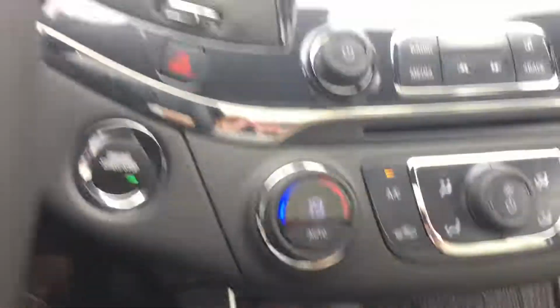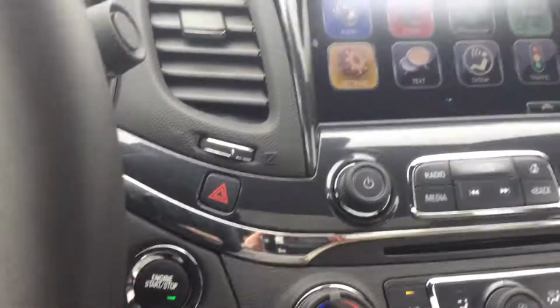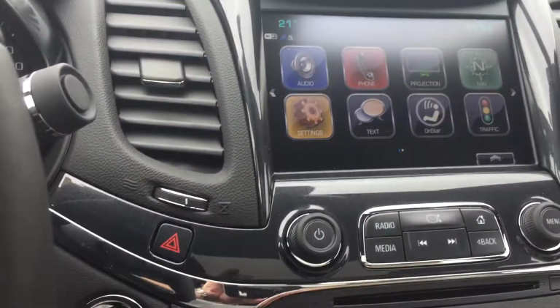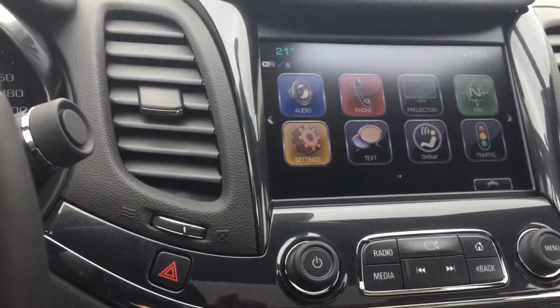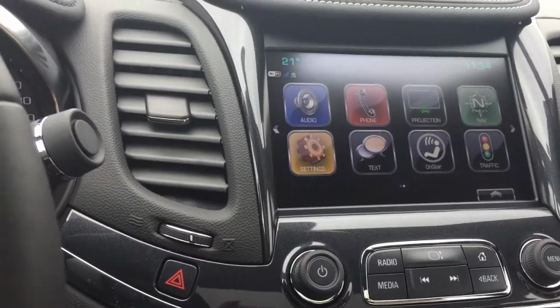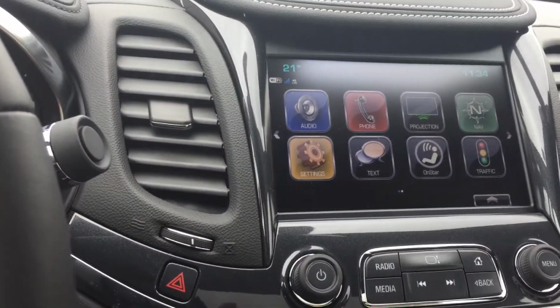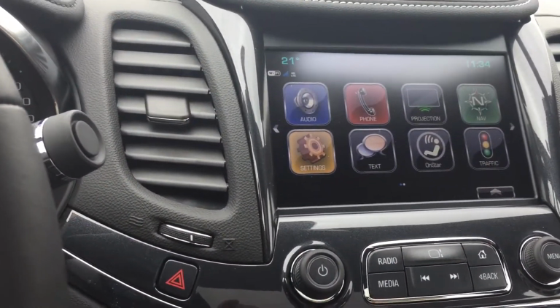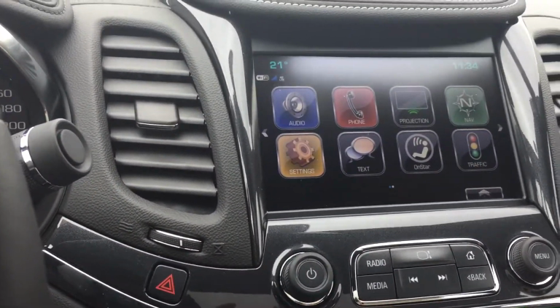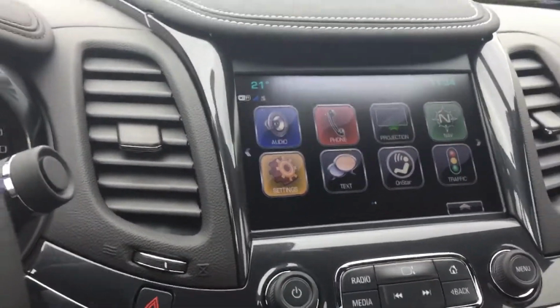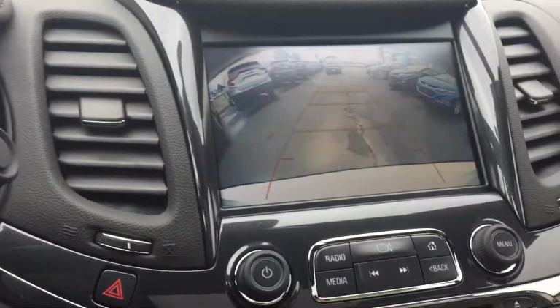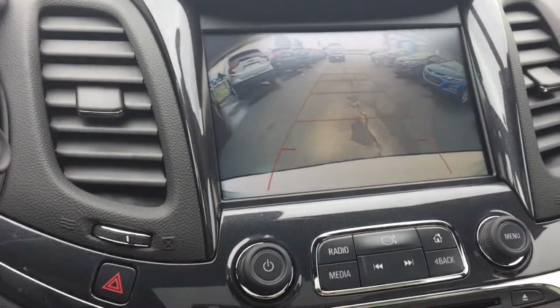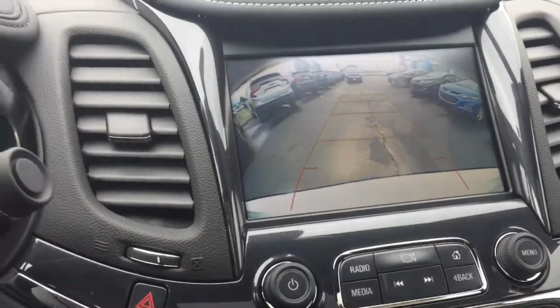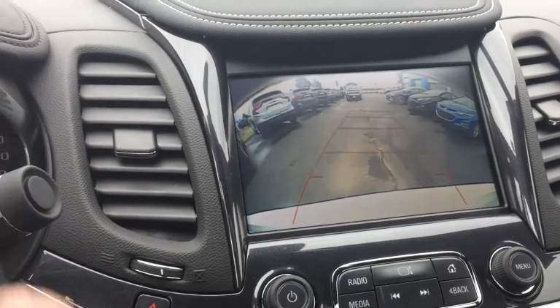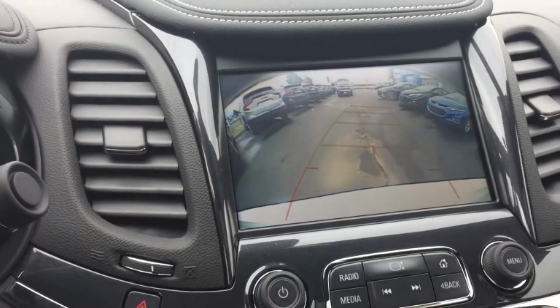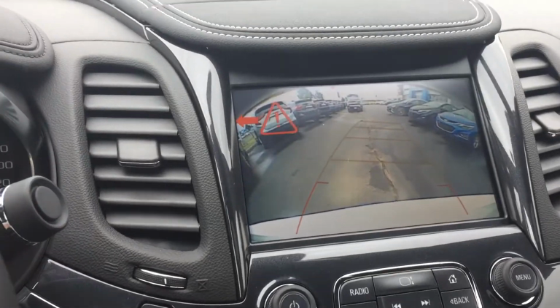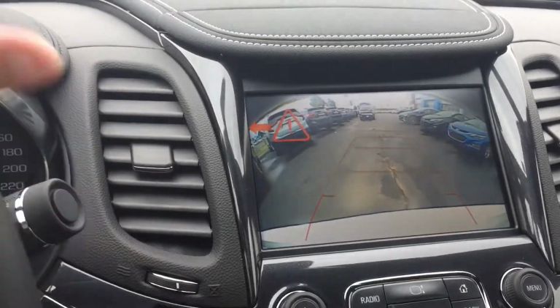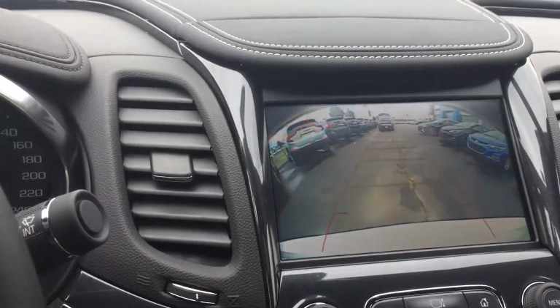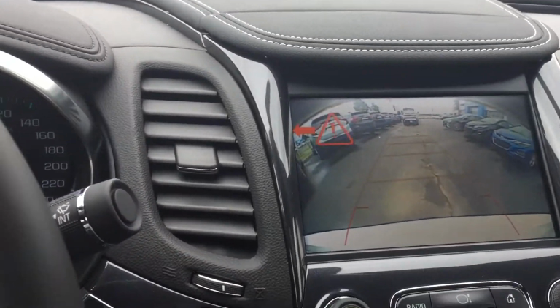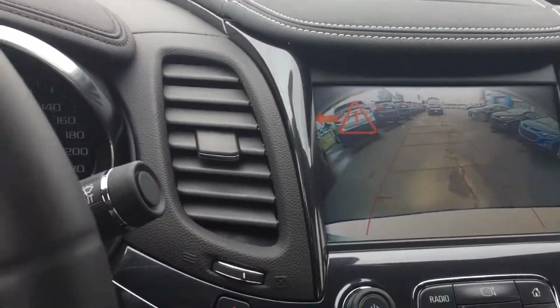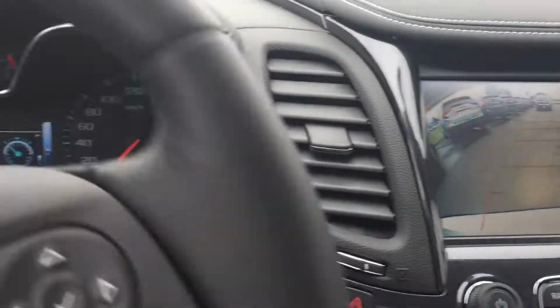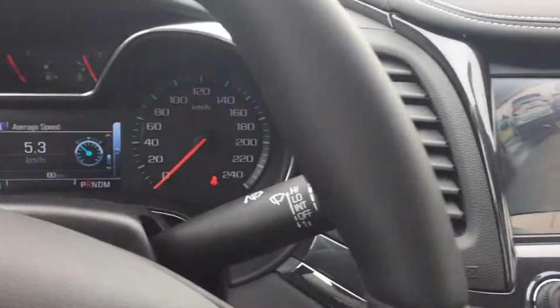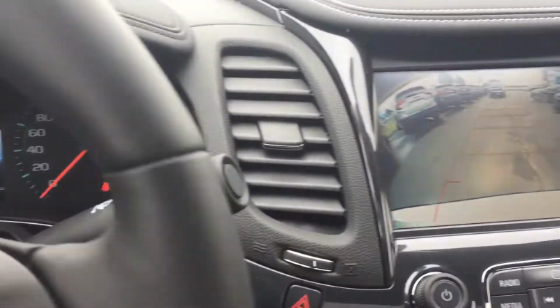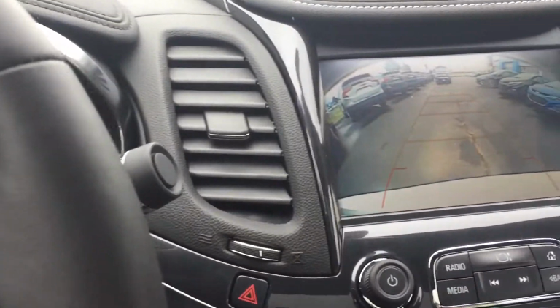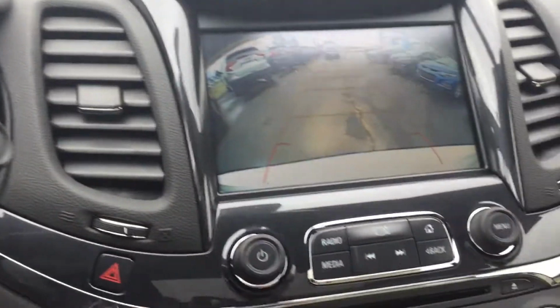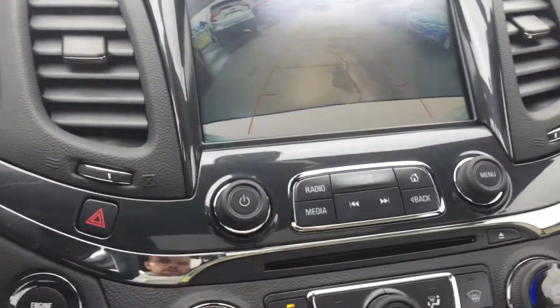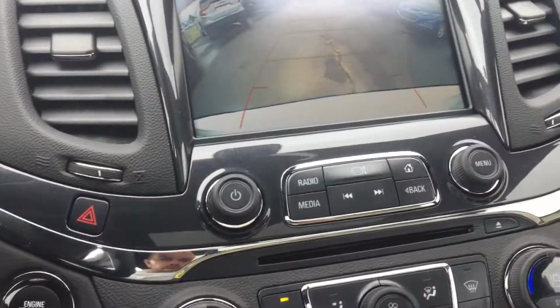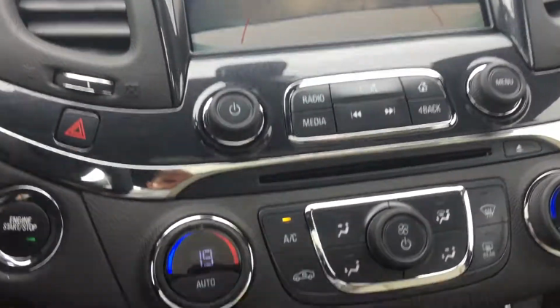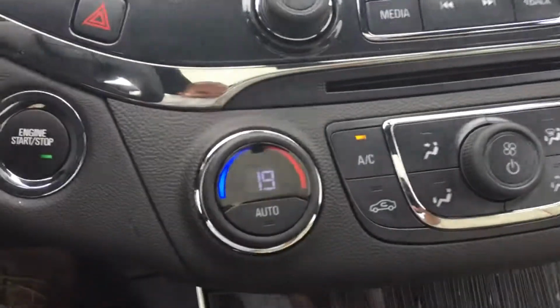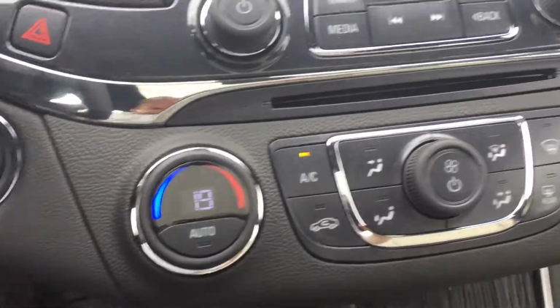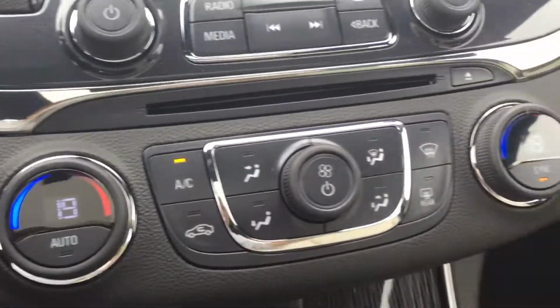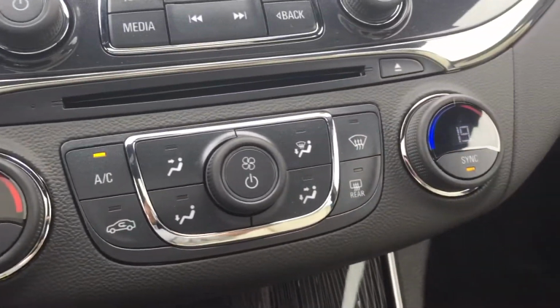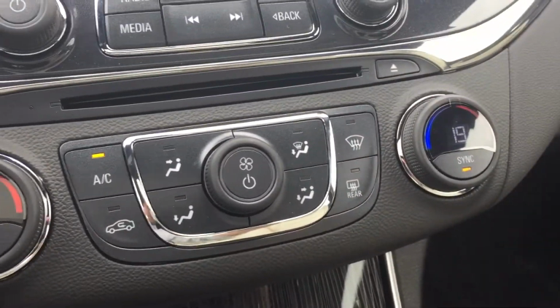Let me show you the backup camera real quick. You put the car in reverse and just turn the wheel — the line will go with you, which is really nice. You also have dual climate controls.